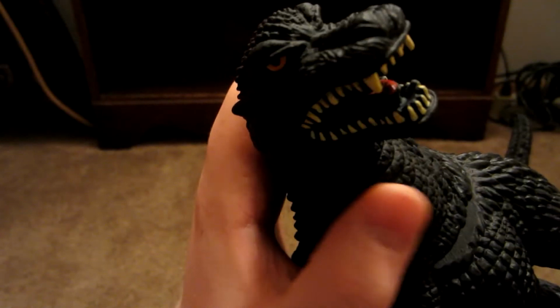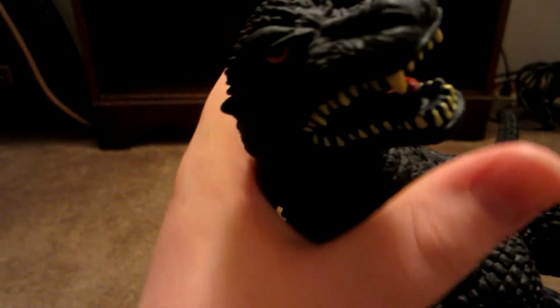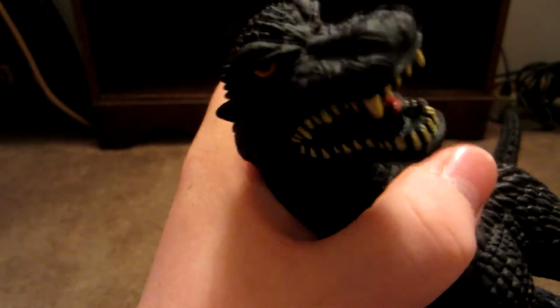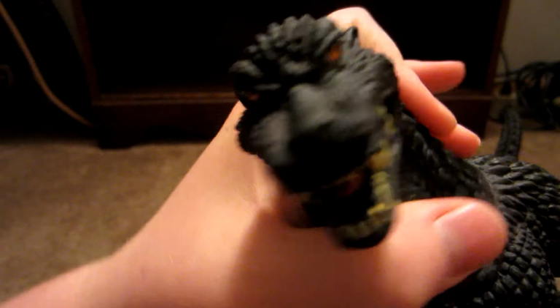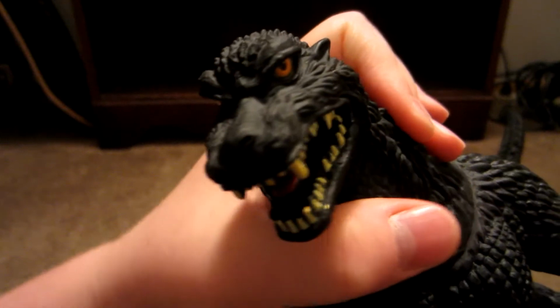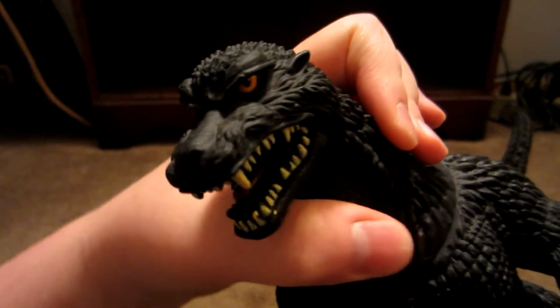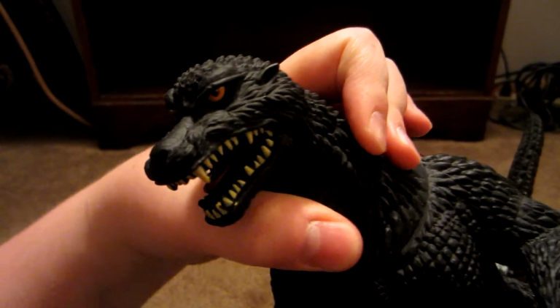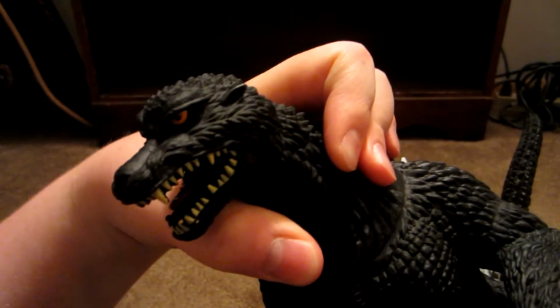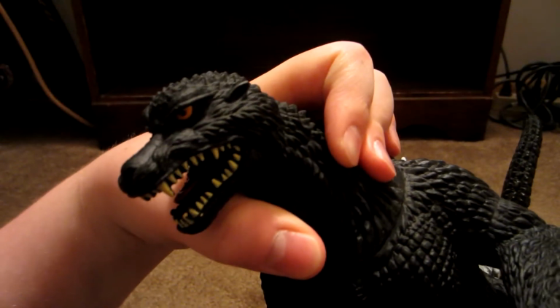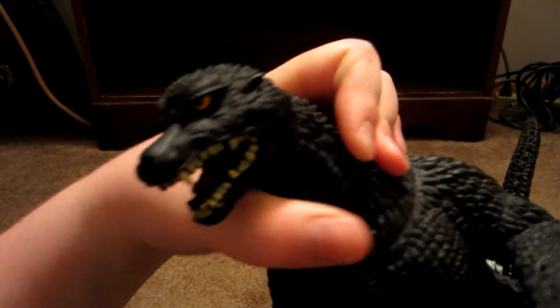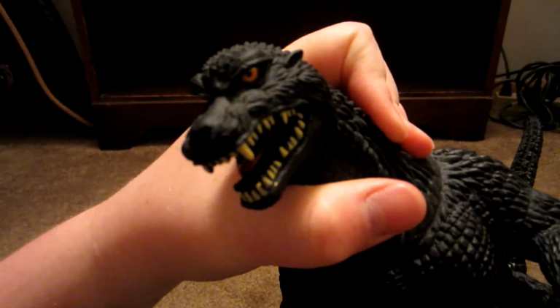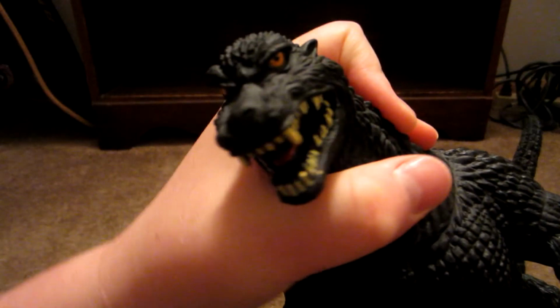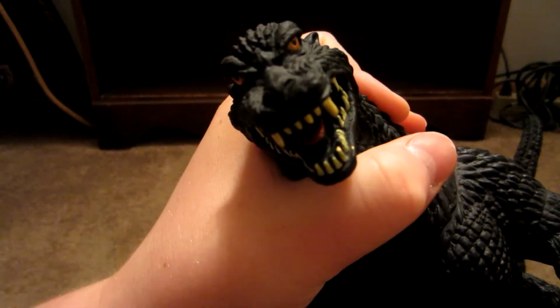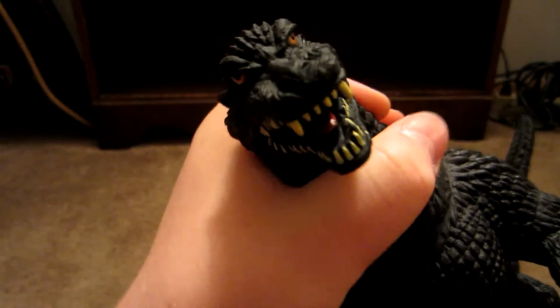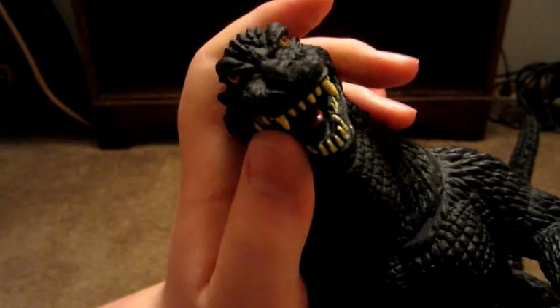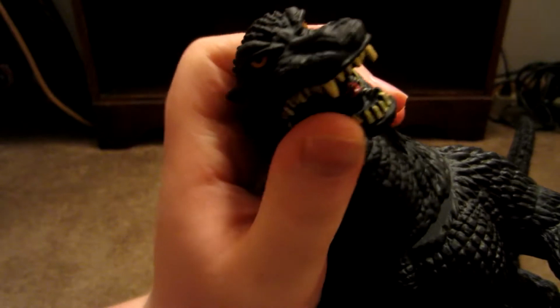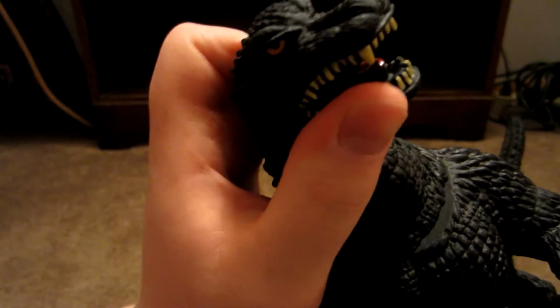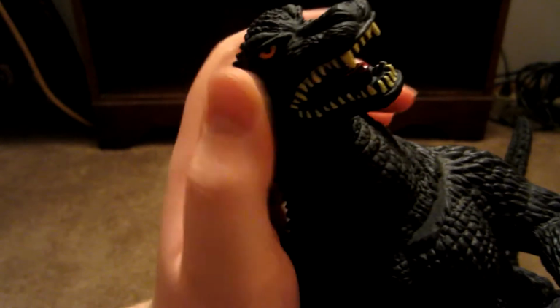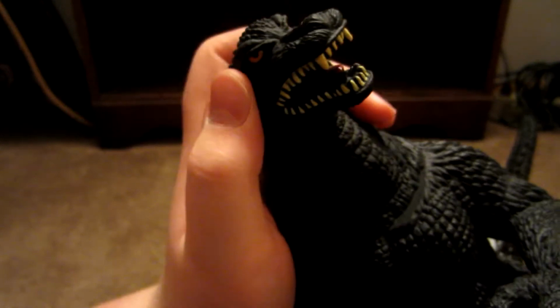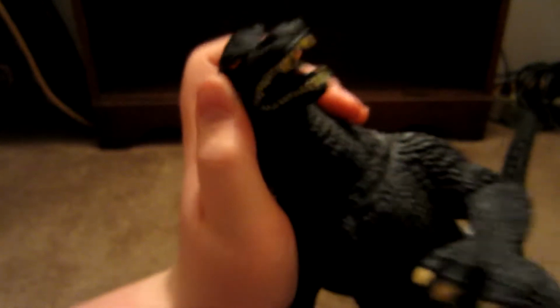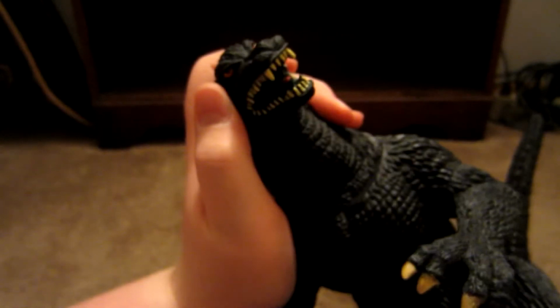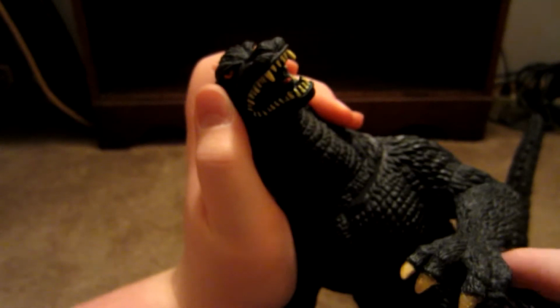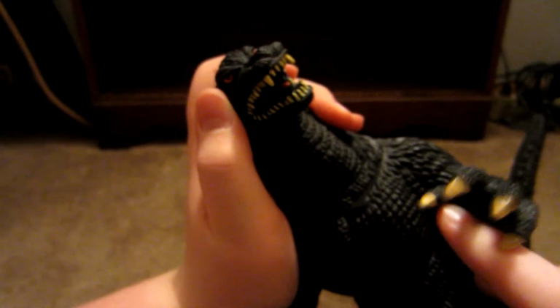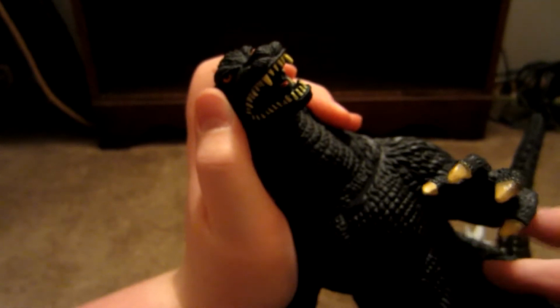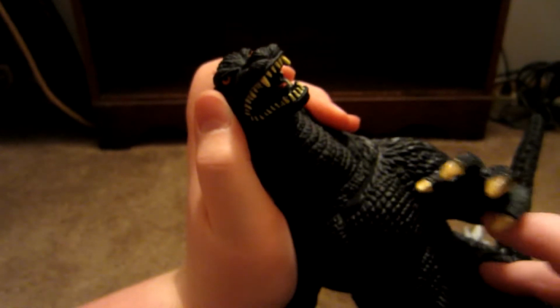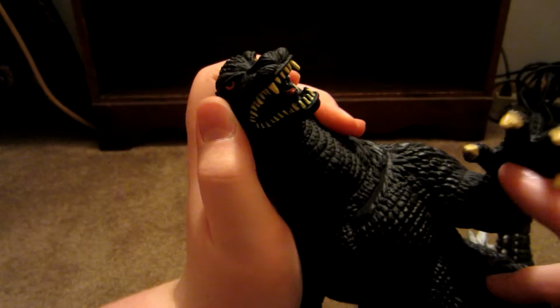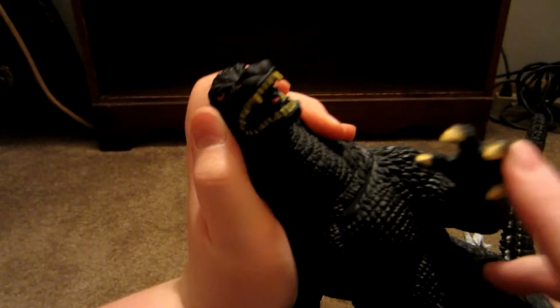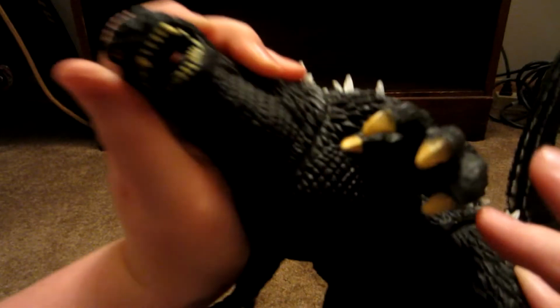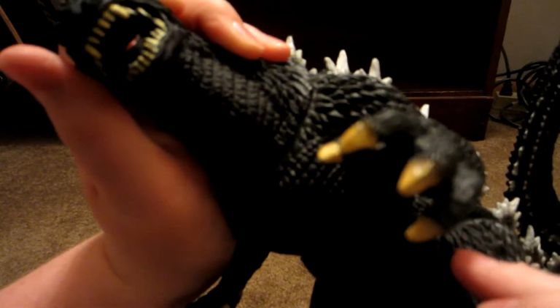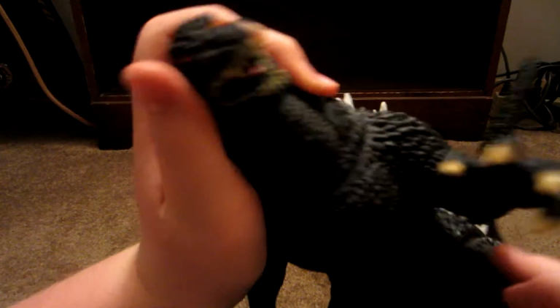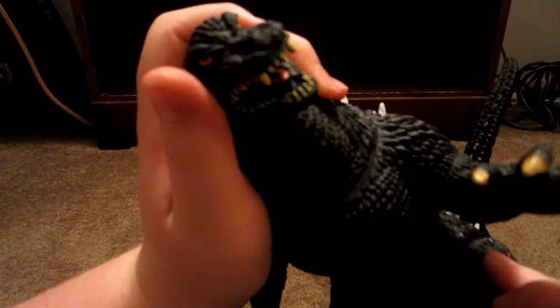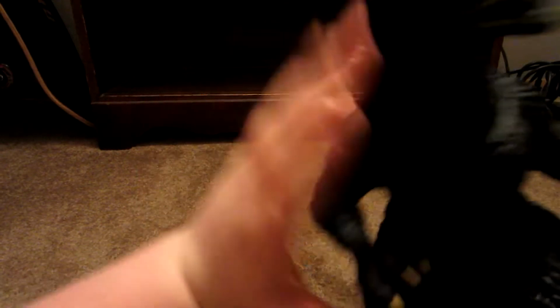So you can see his eyes are like piercing orange. You can see his tongue better now. His yellow teeth, because I guess he doesn't brush them very much.